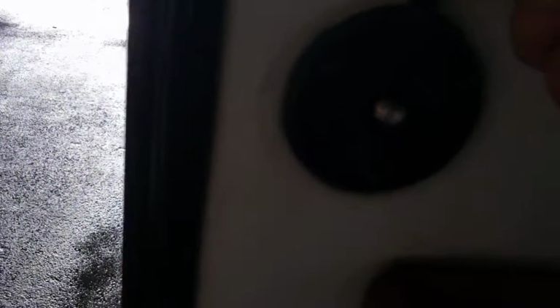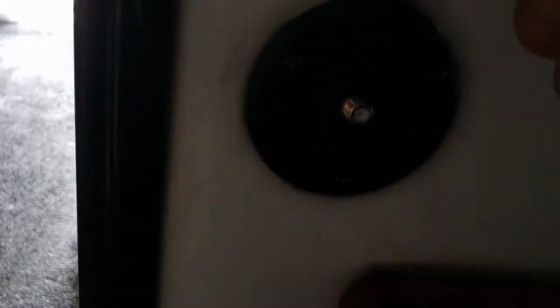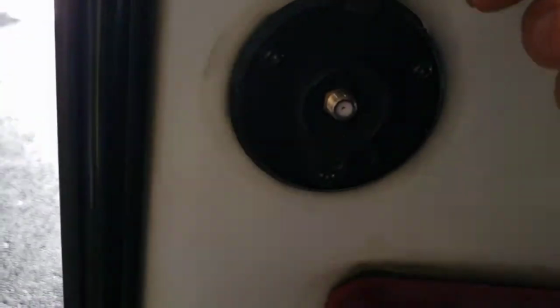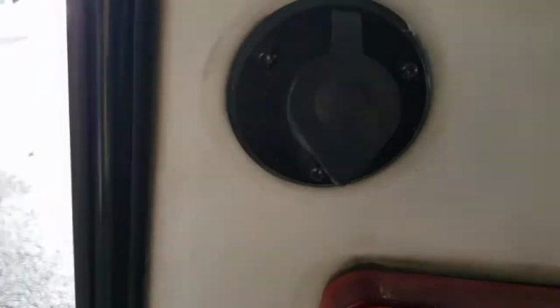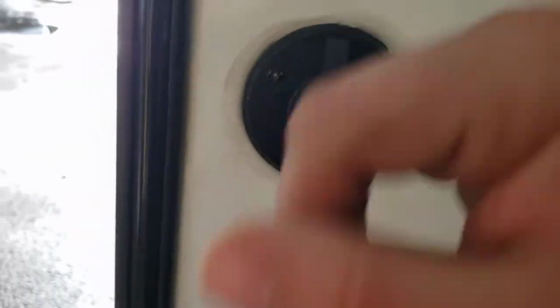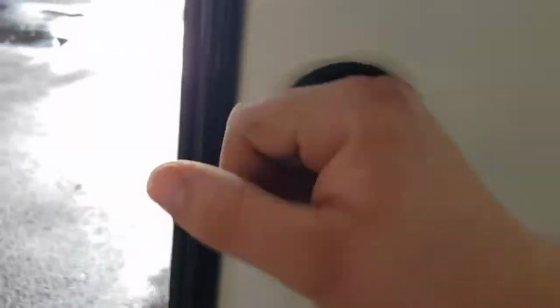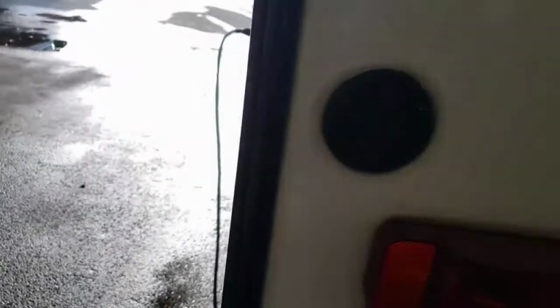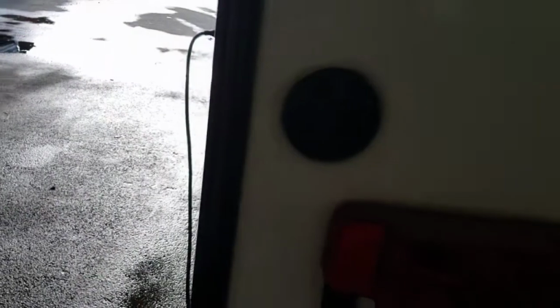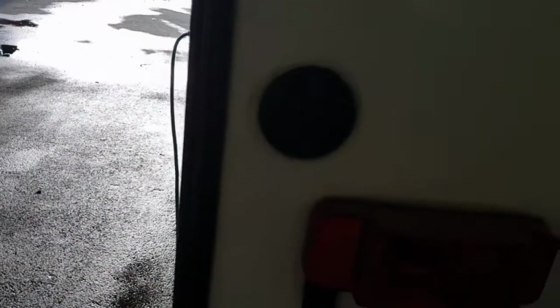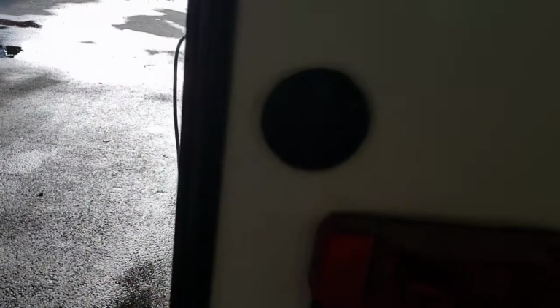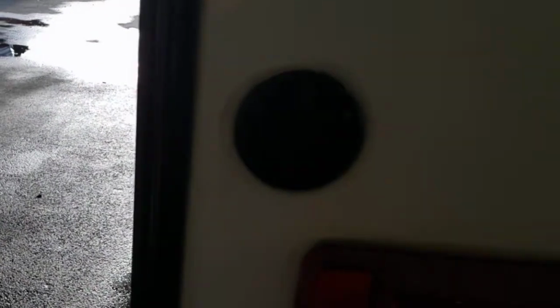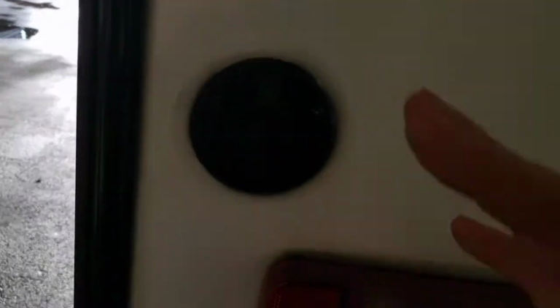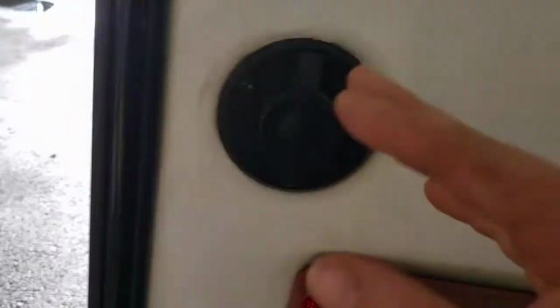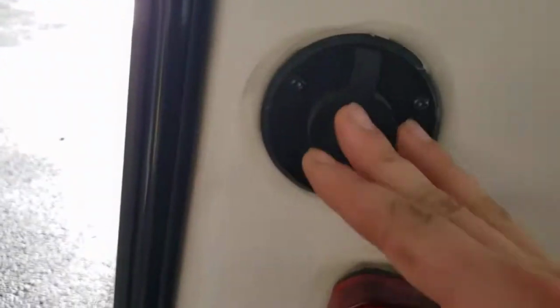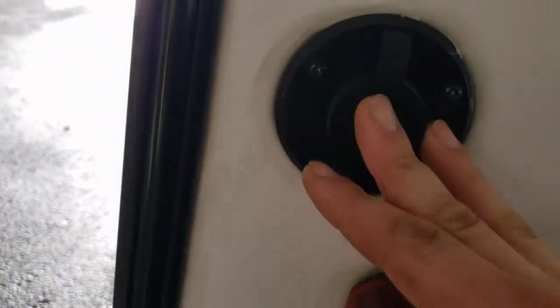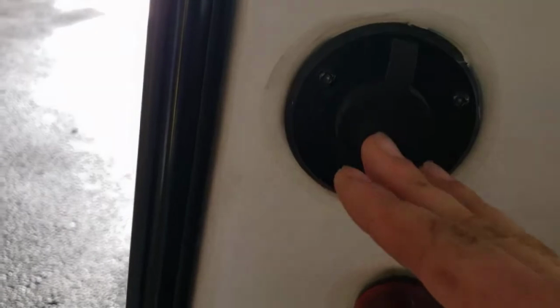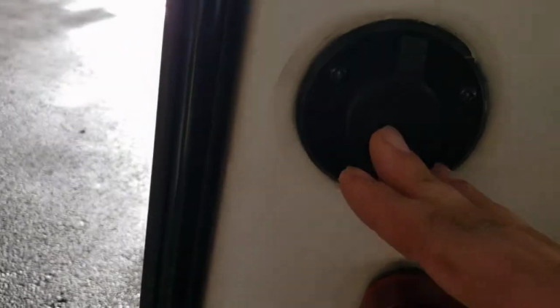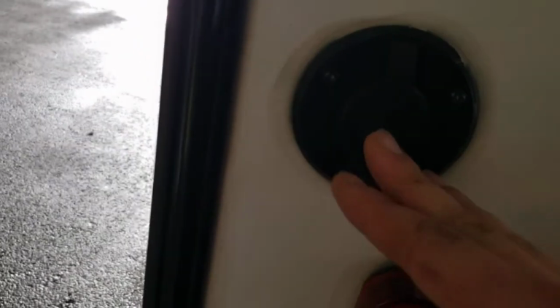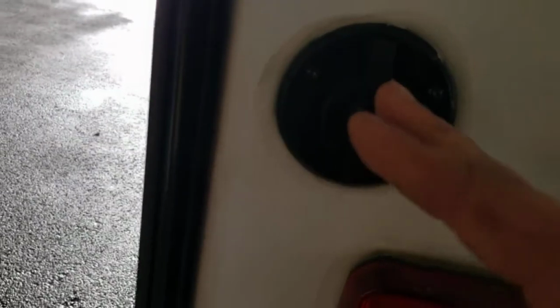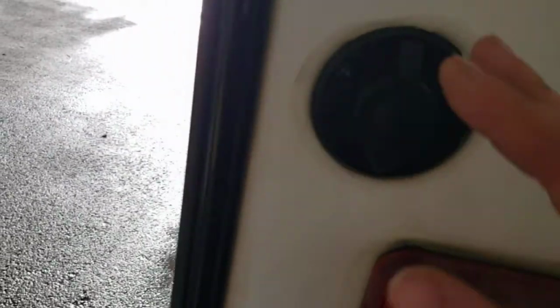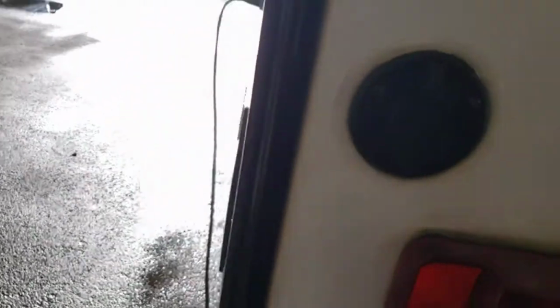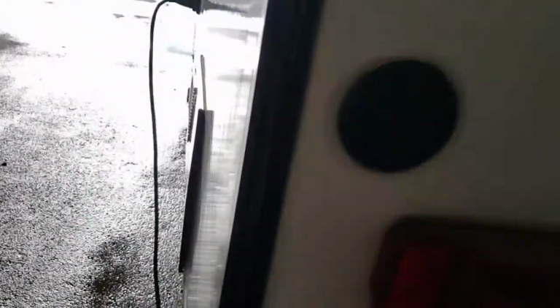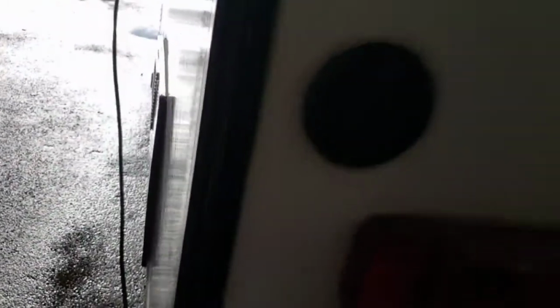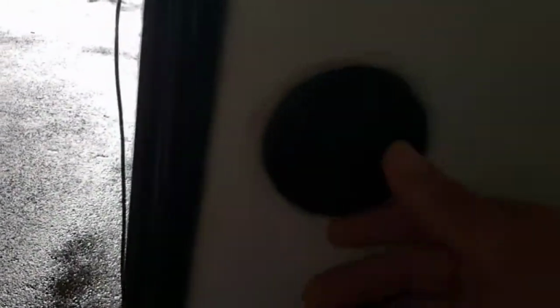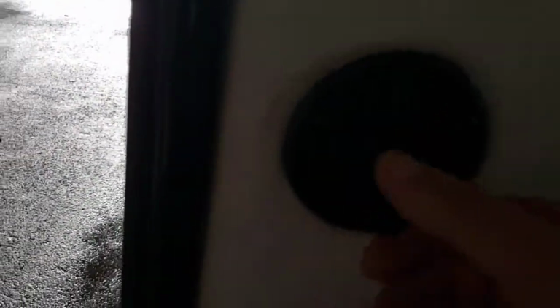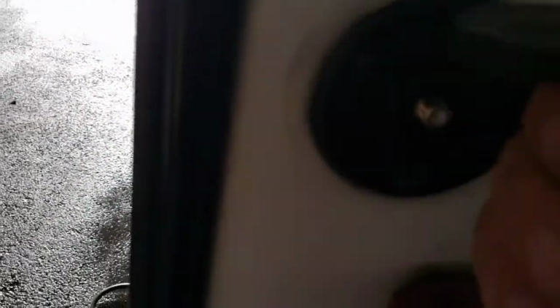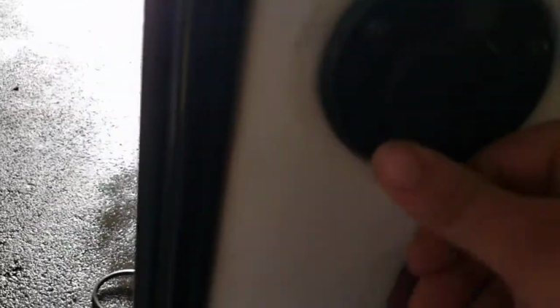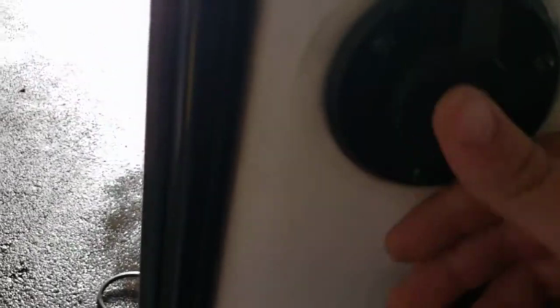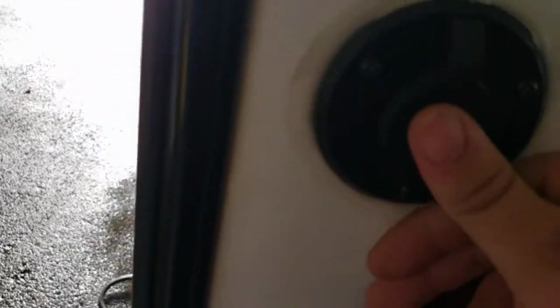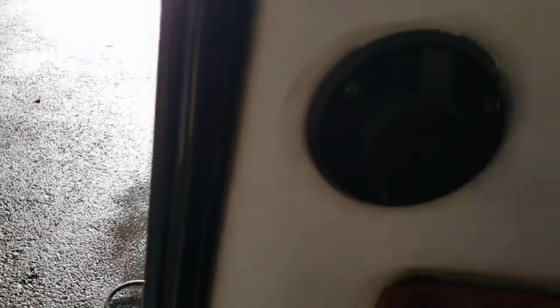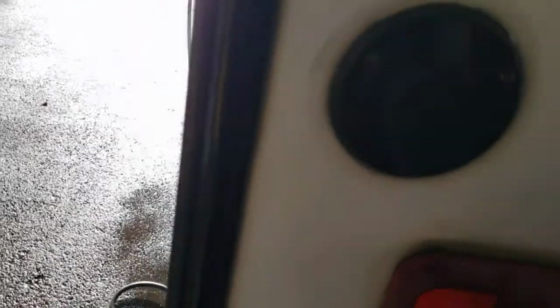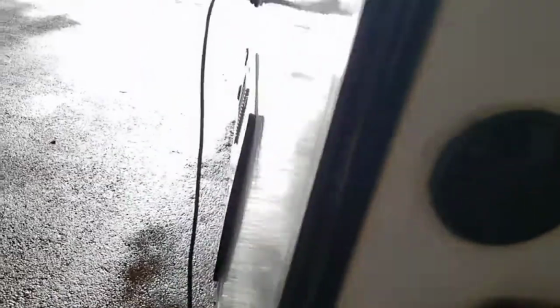We're going to hook up your cable here if wherever you're going provides cable. Most places don't anymore, but sometimes you roll up to the site and see some coax there. You can hook it up and watch TV through cable.